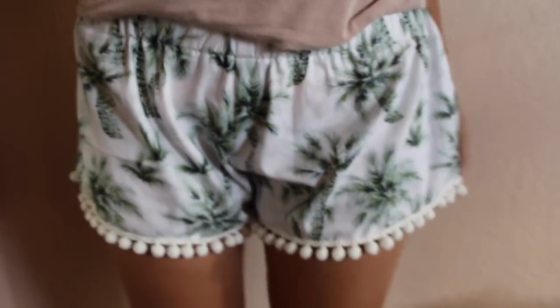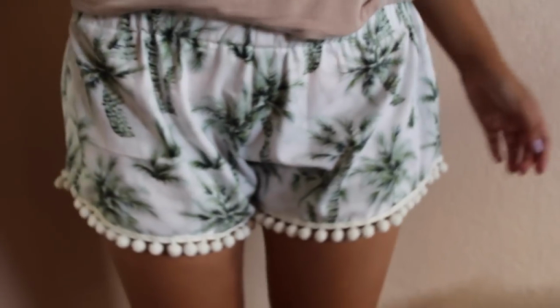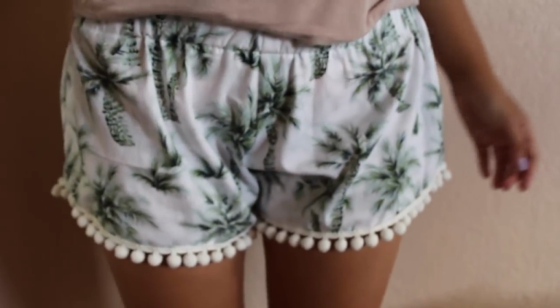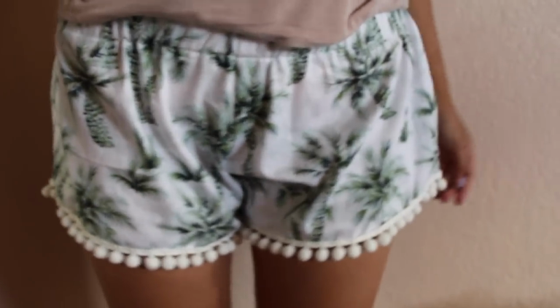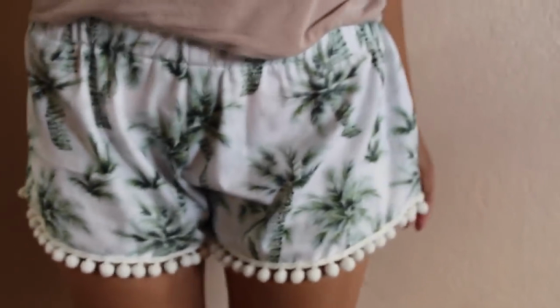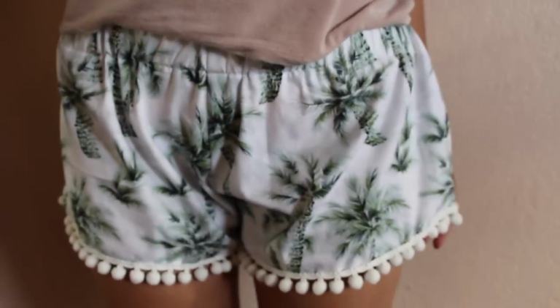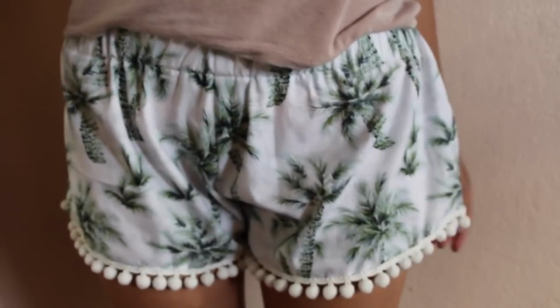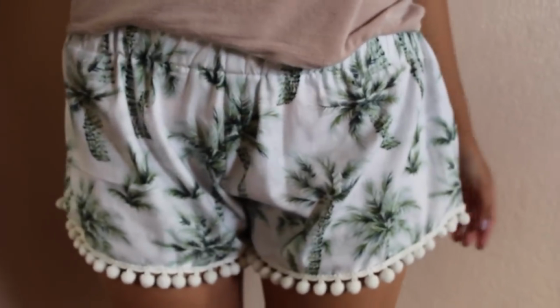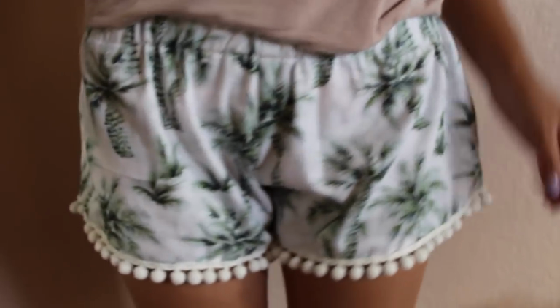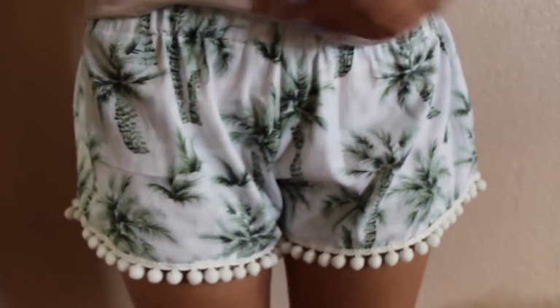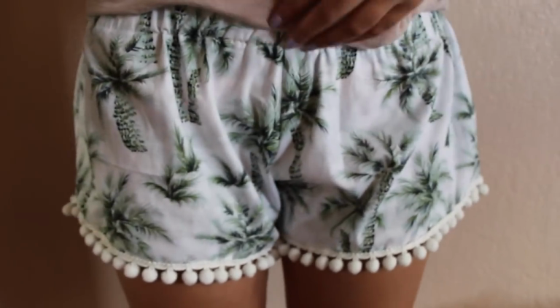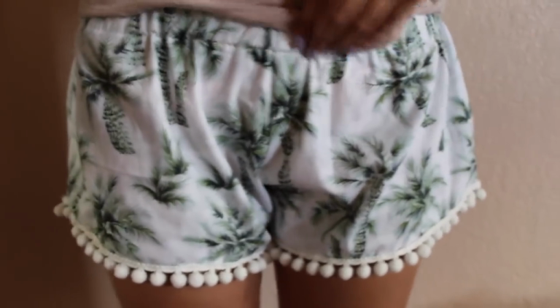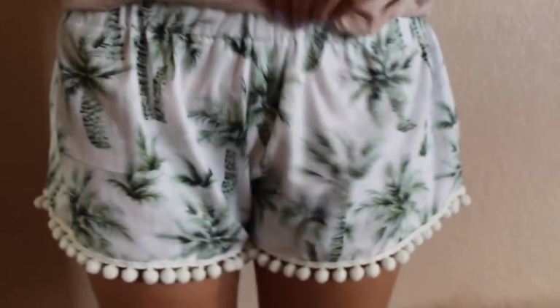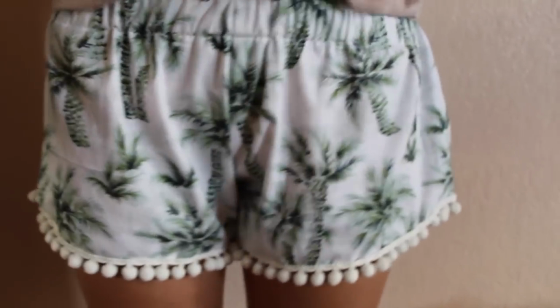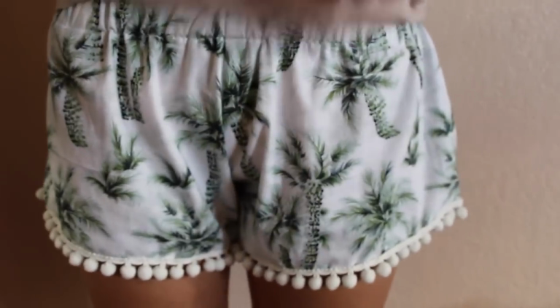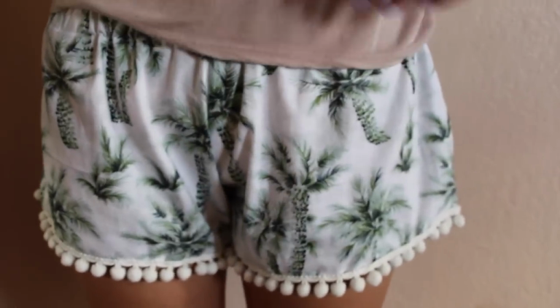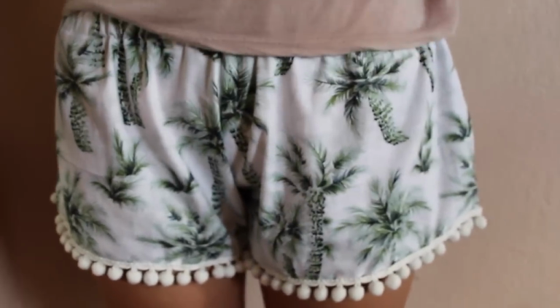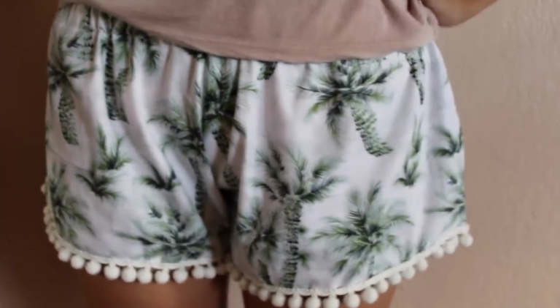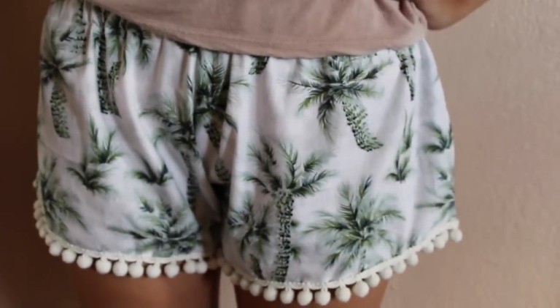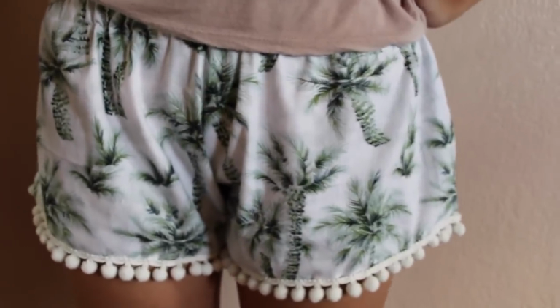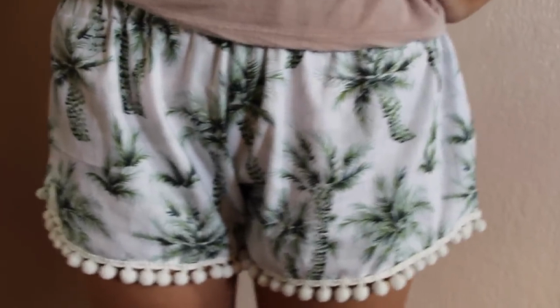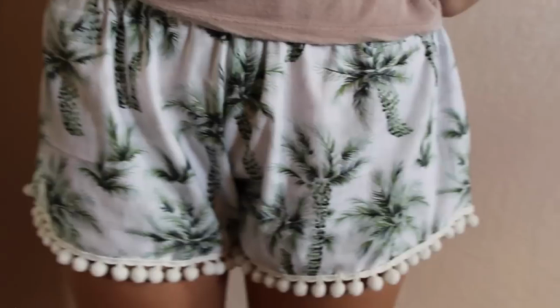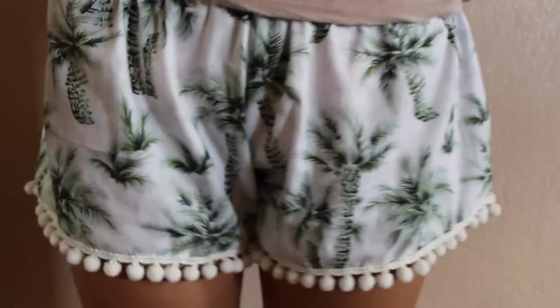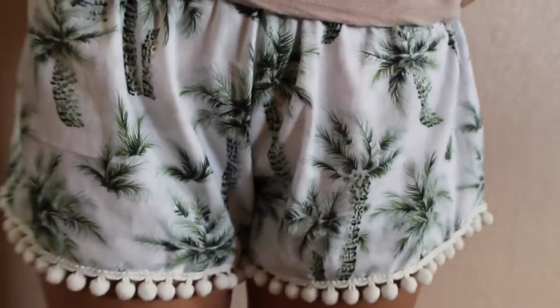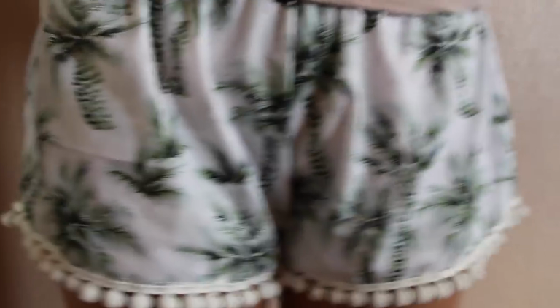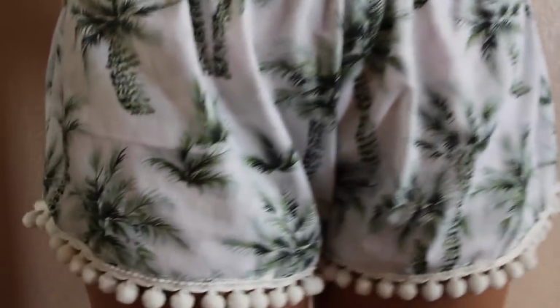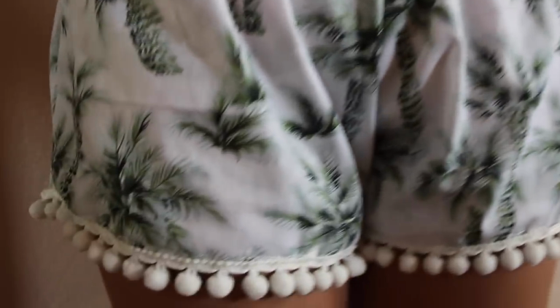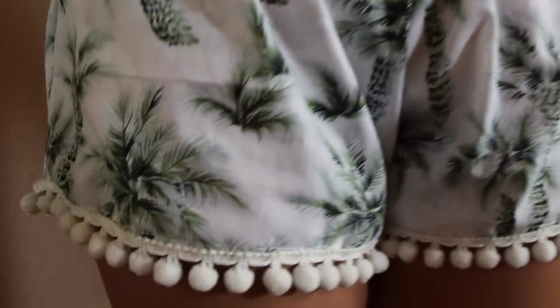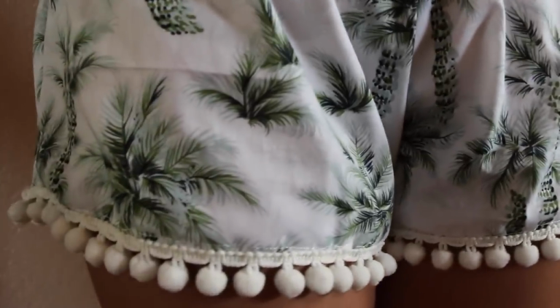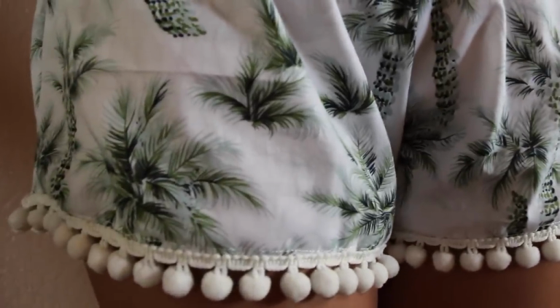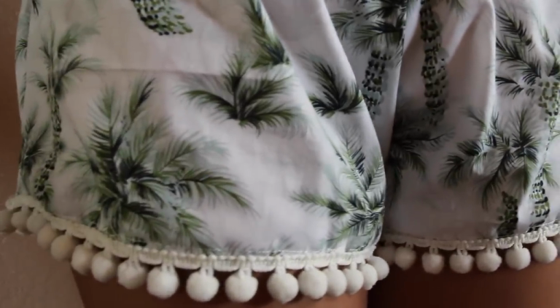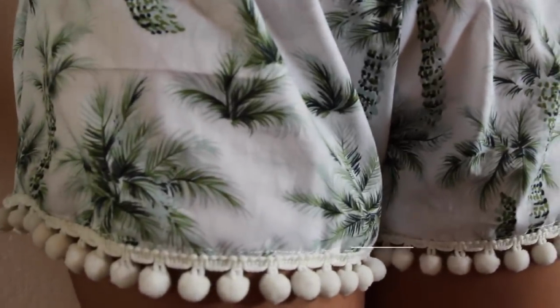And ta-da, your pom-pom shorts are done! I hope you found this tutorial helpful, and don't forget to follow my Instagram and blog.